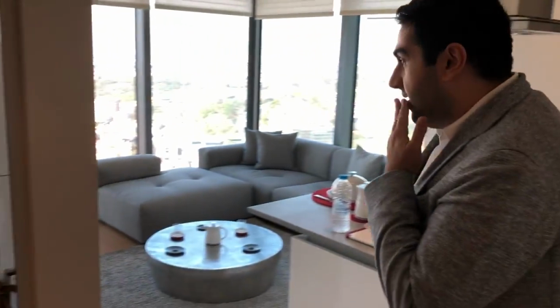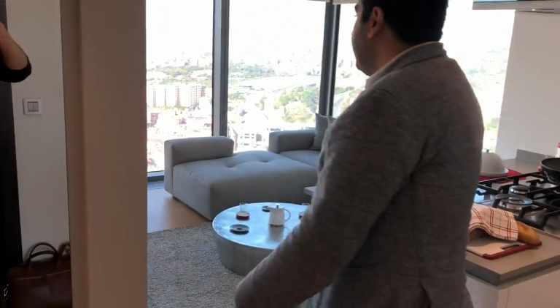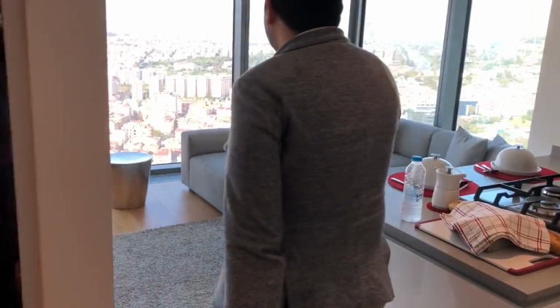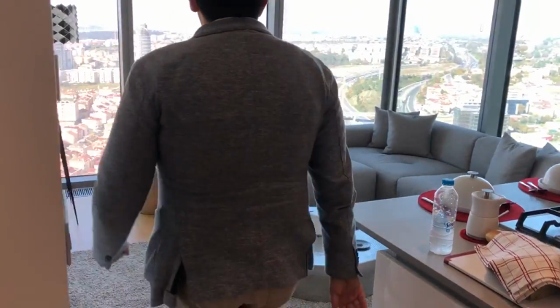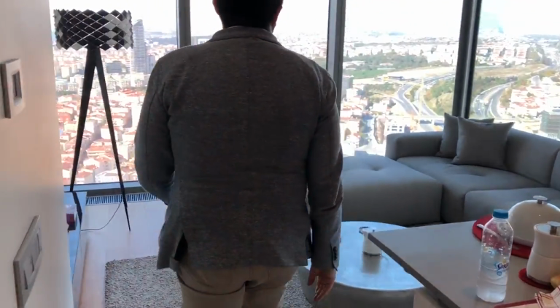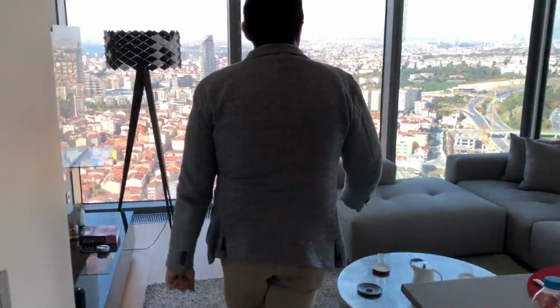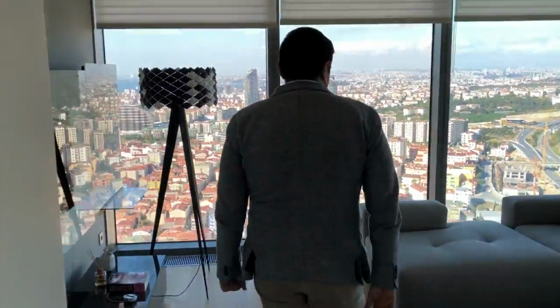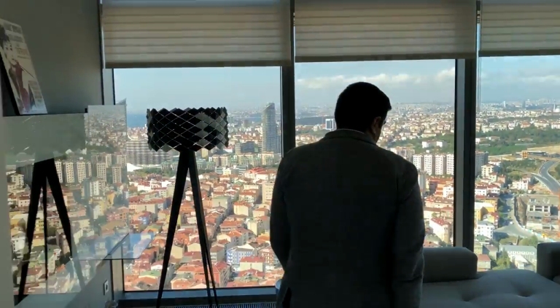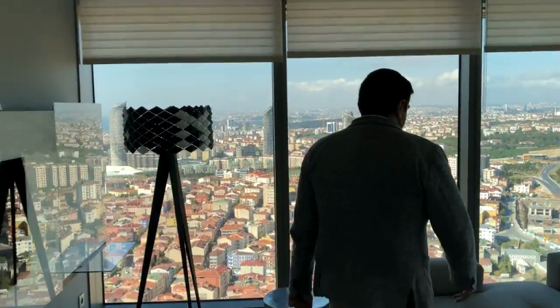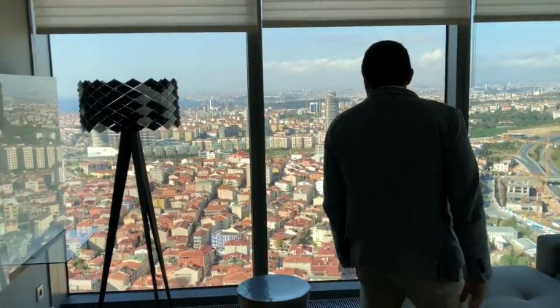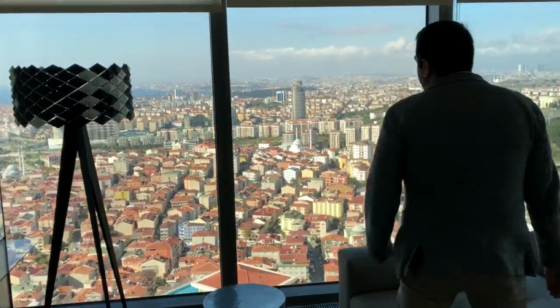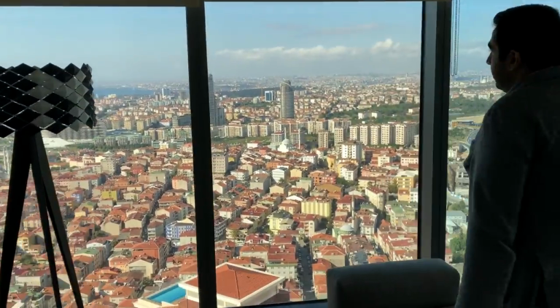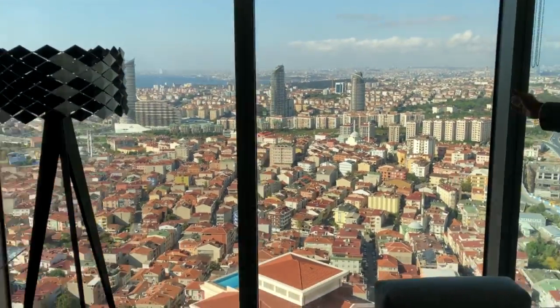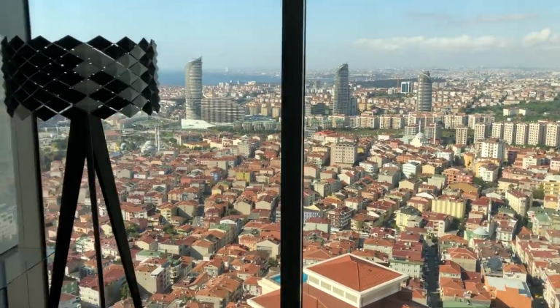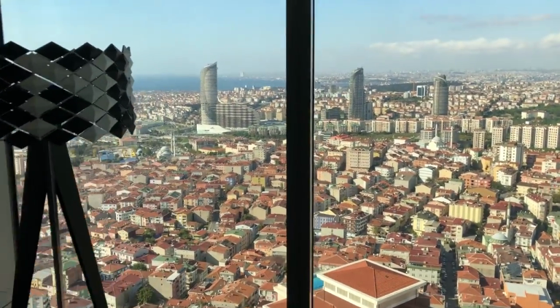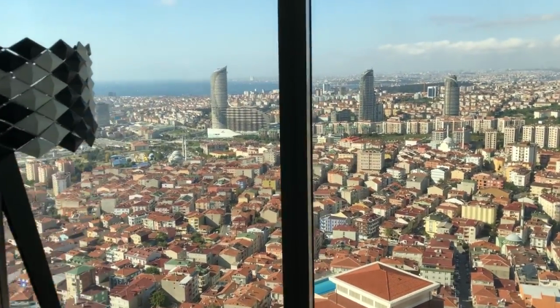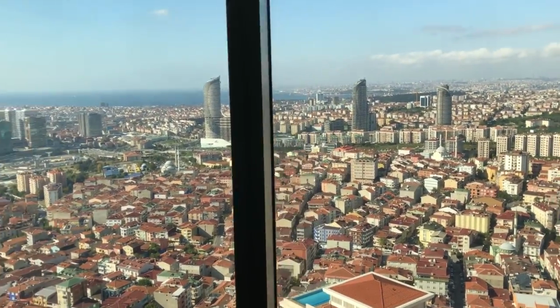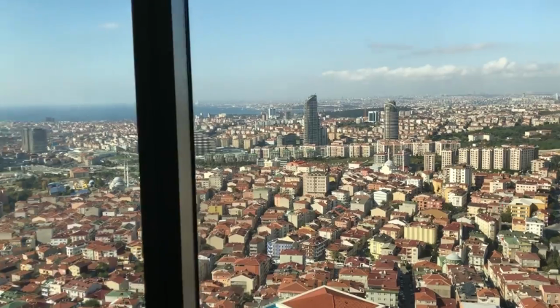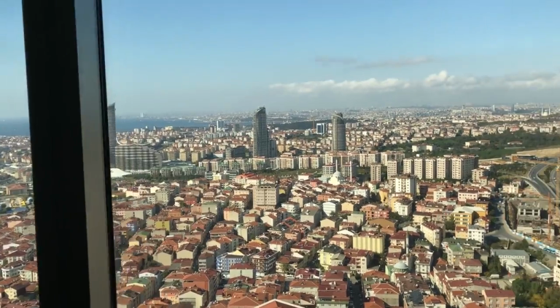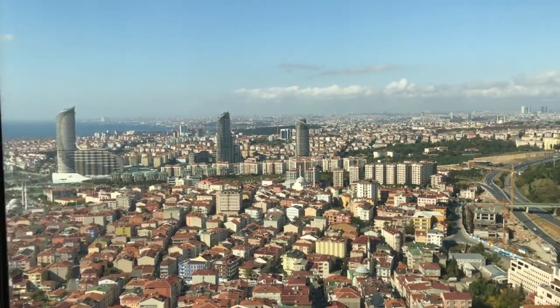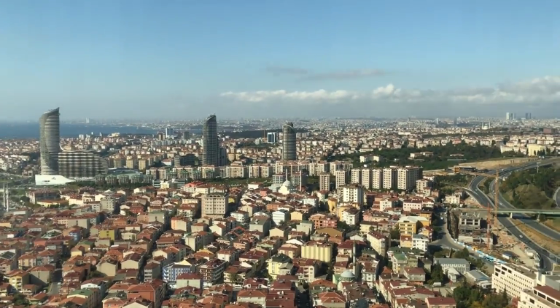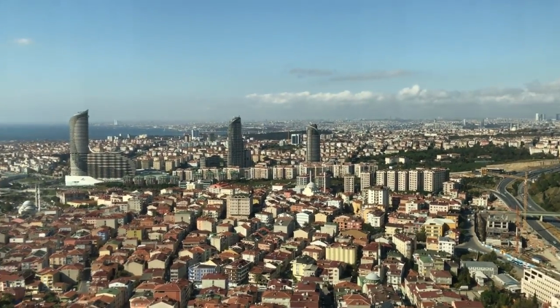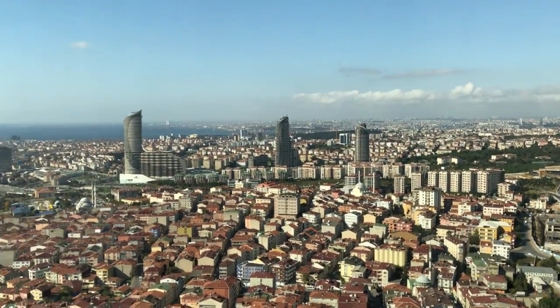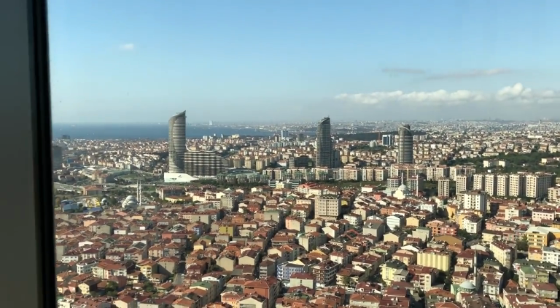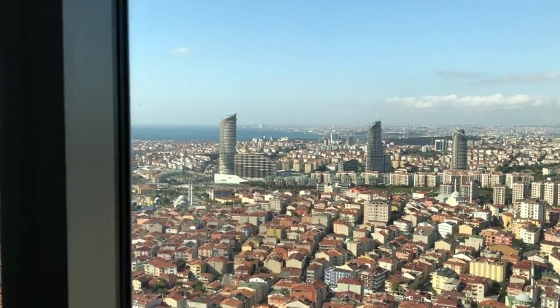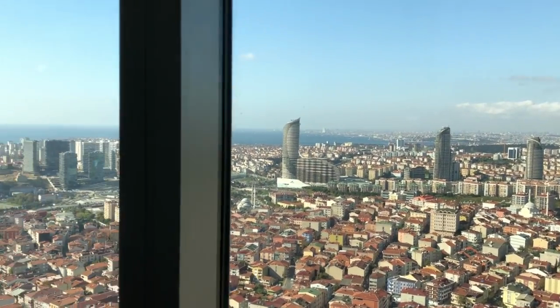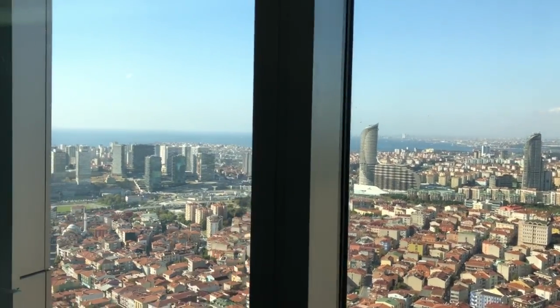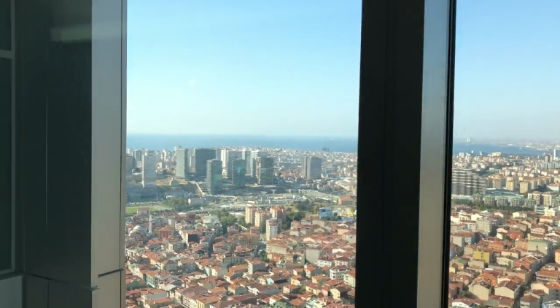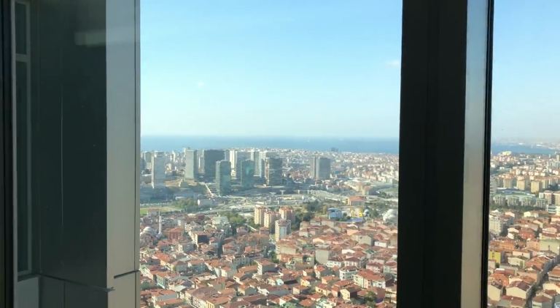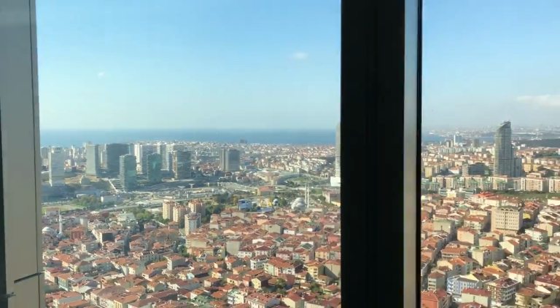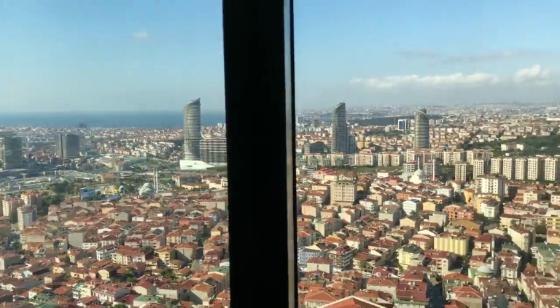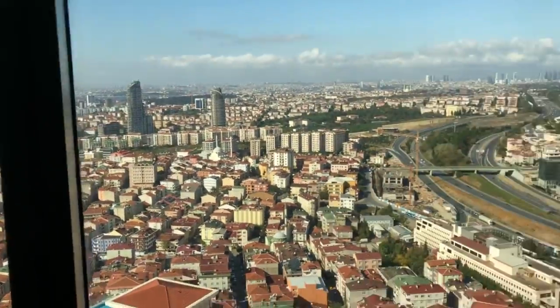And let's see the view. You can see all the Bosphorus and Marmara Sea and the historical peninsula from your living room, from your home.